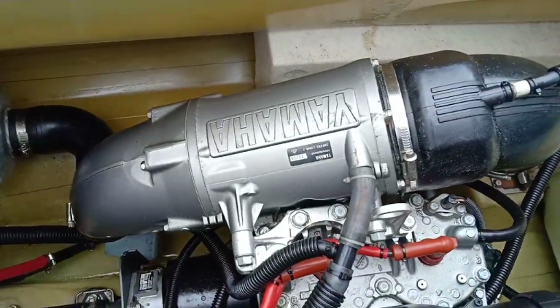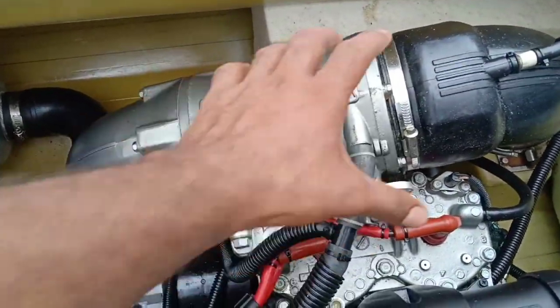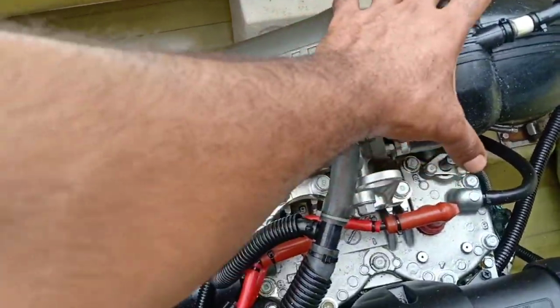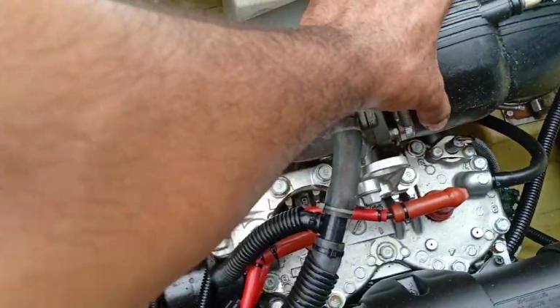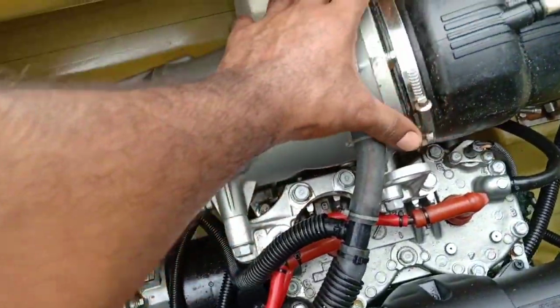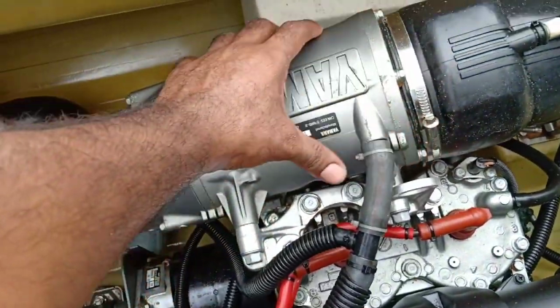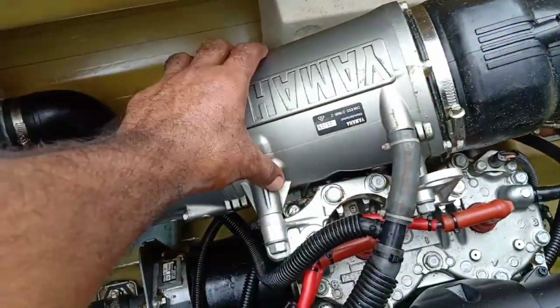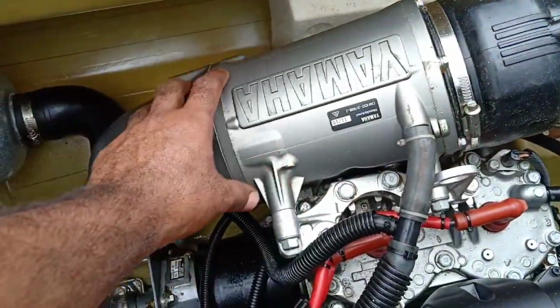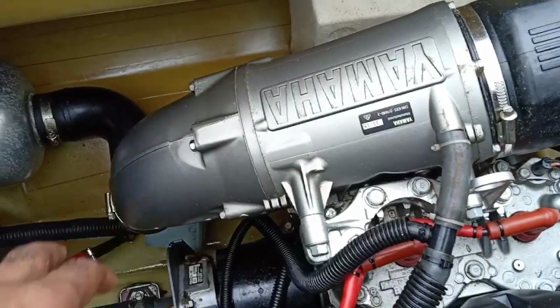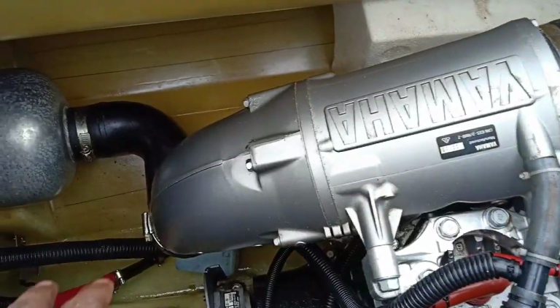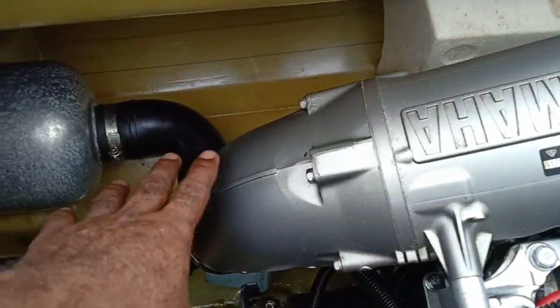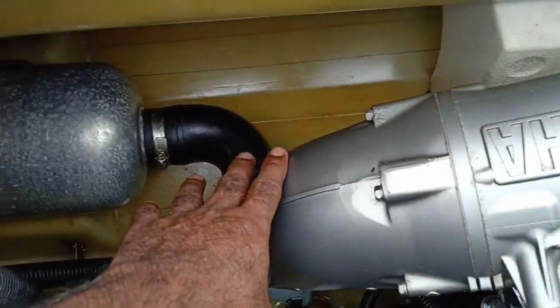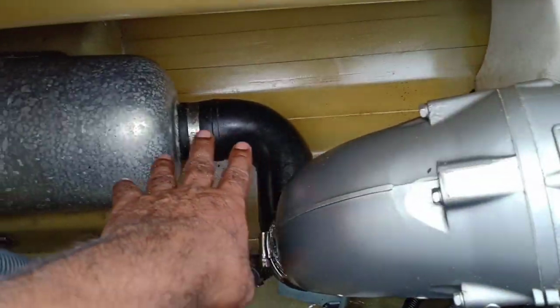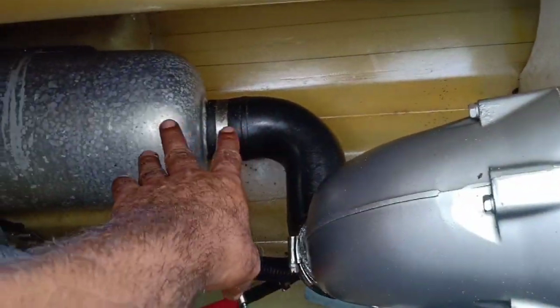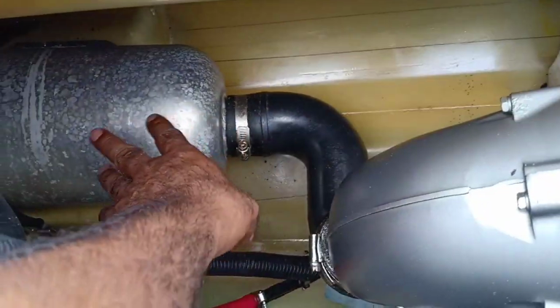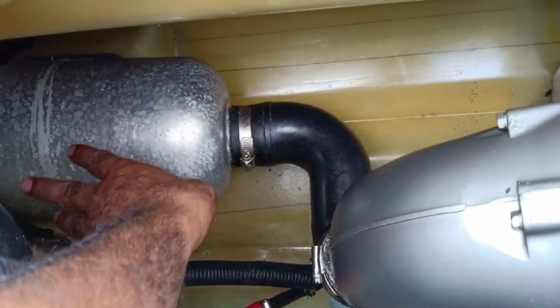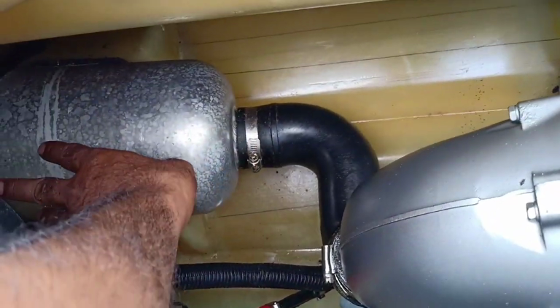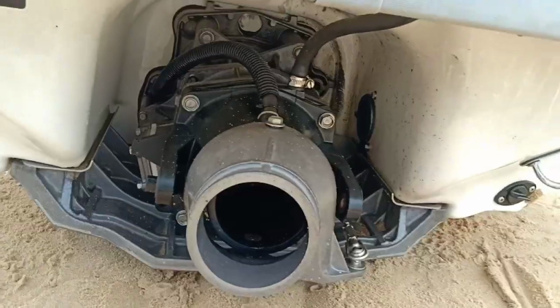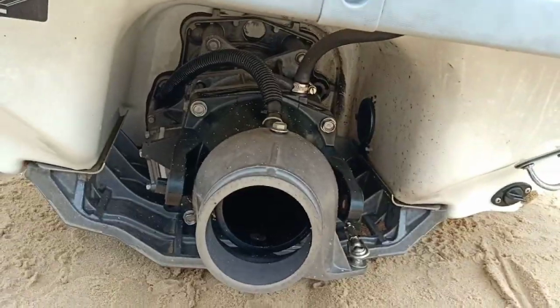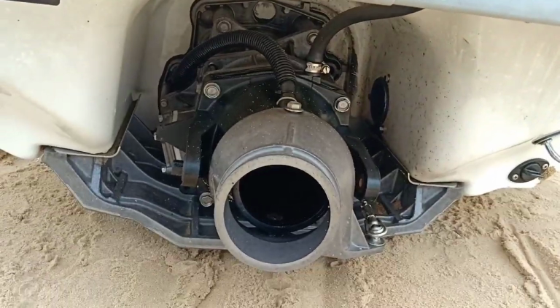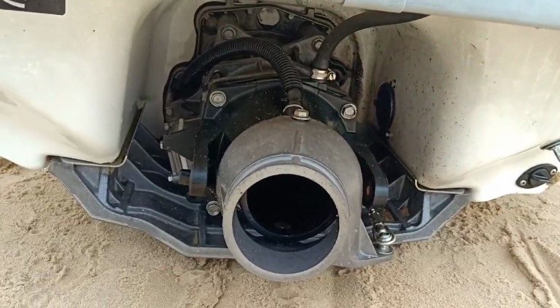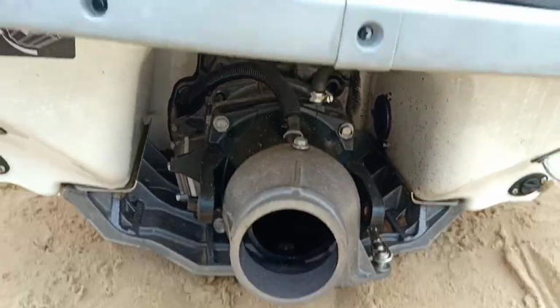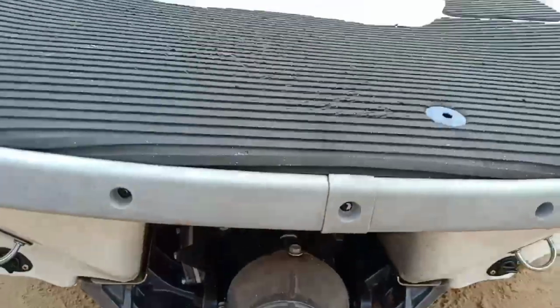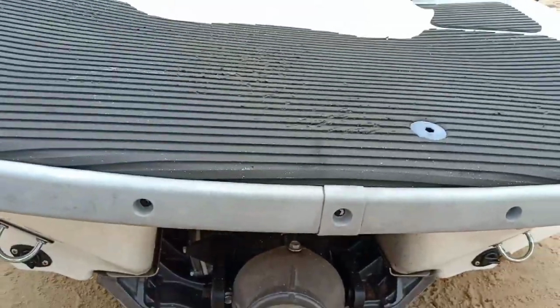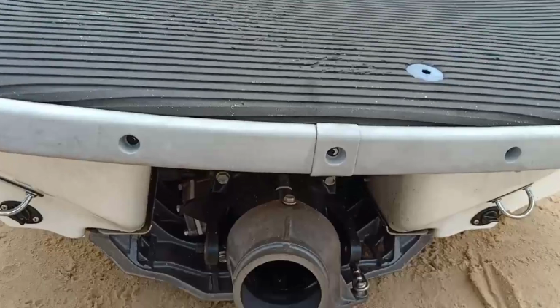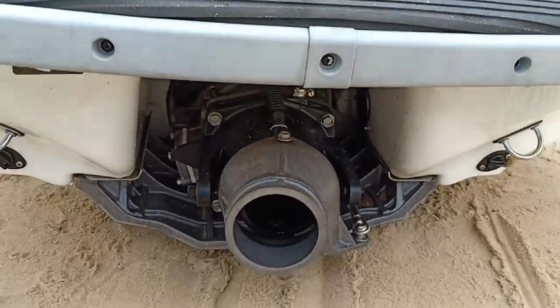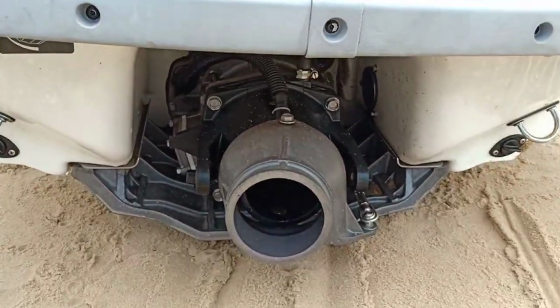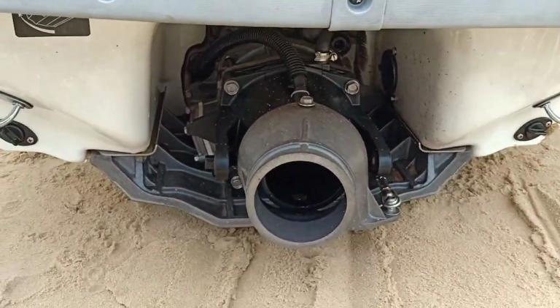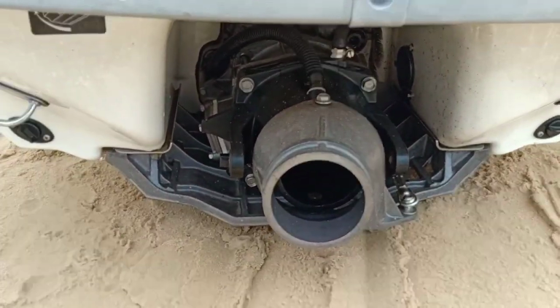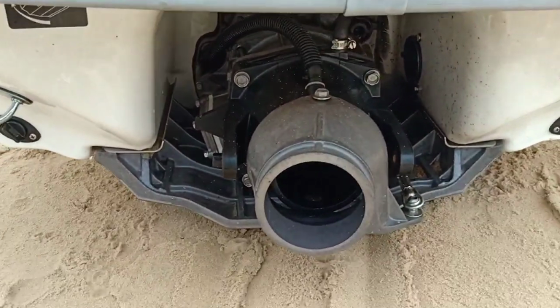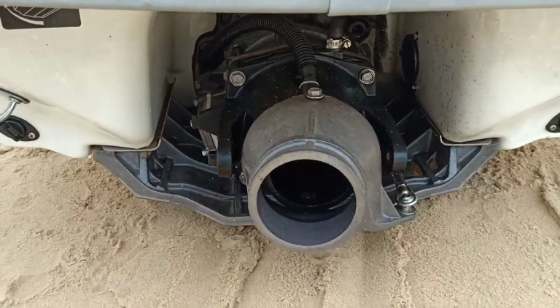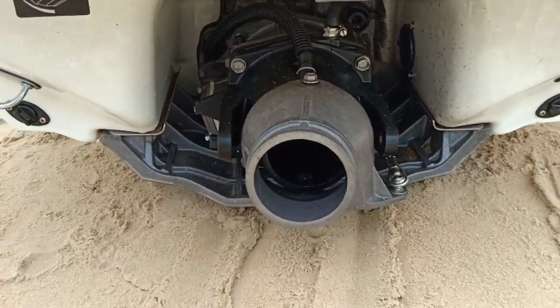This is the exhaust. This is the silencer. This is the water spout back side.